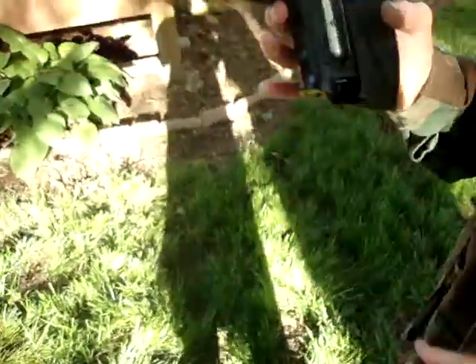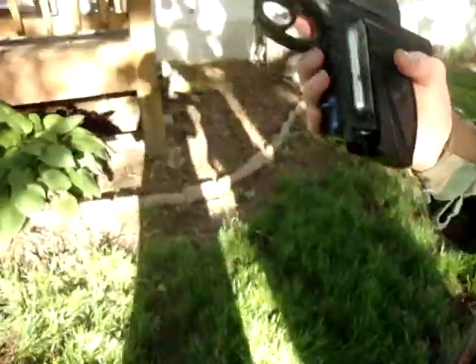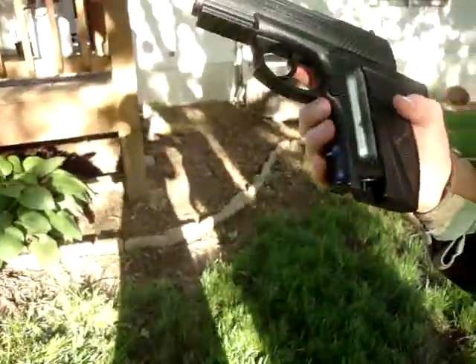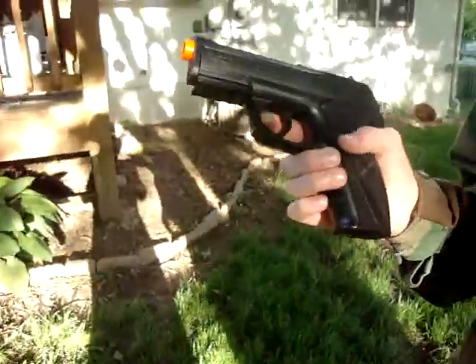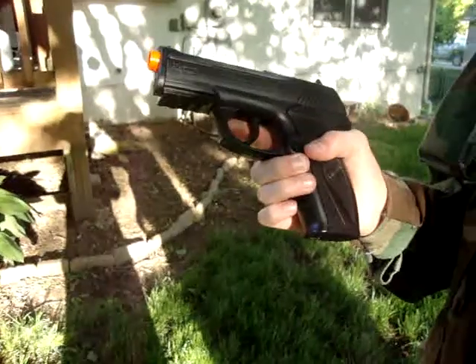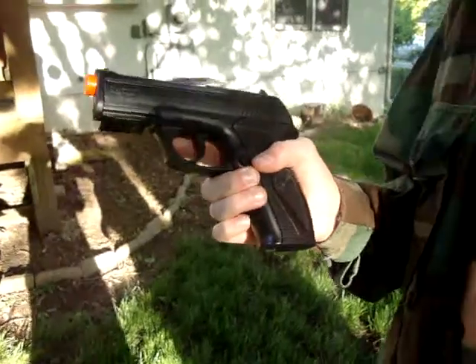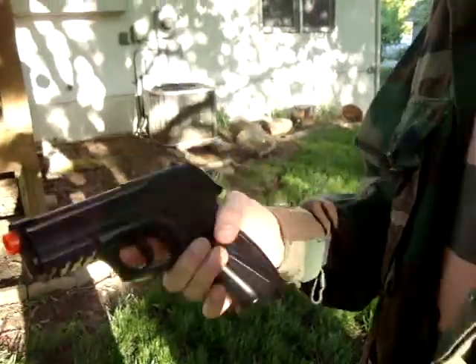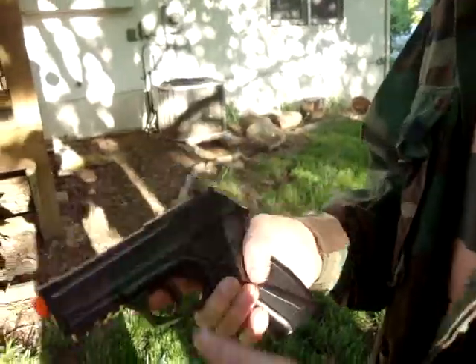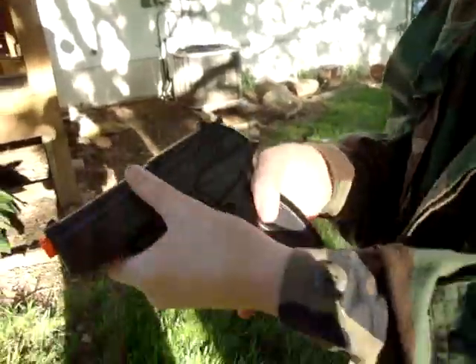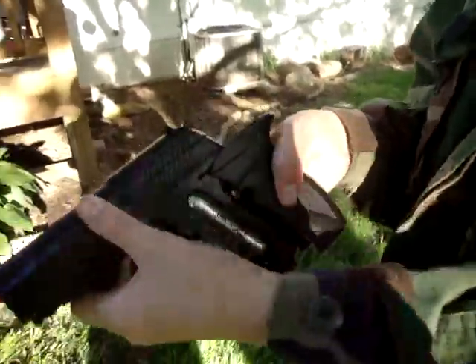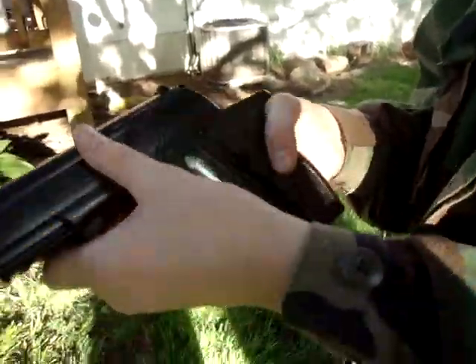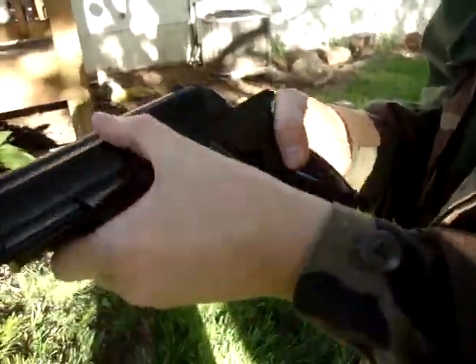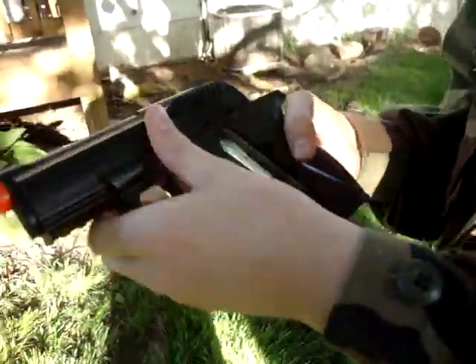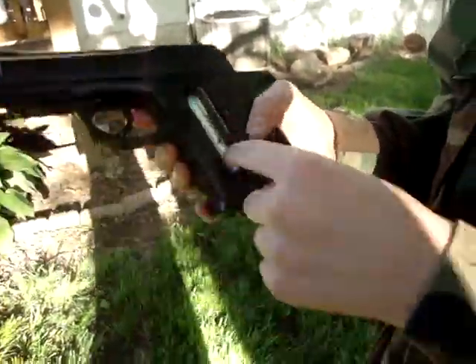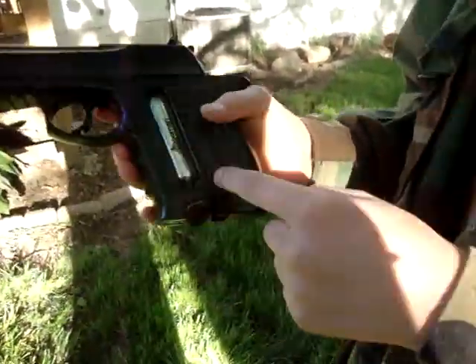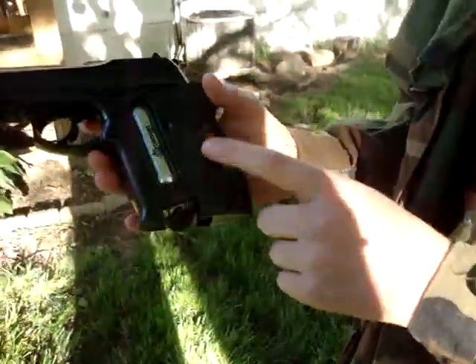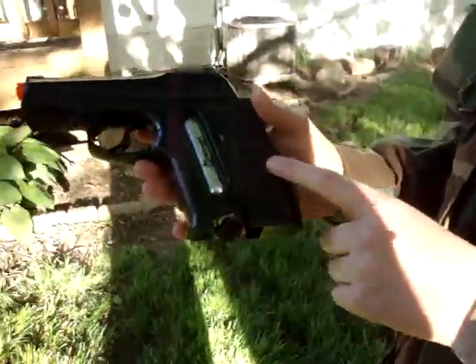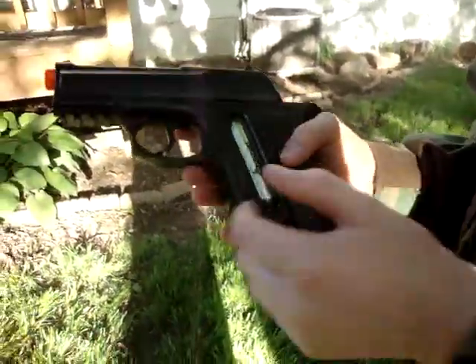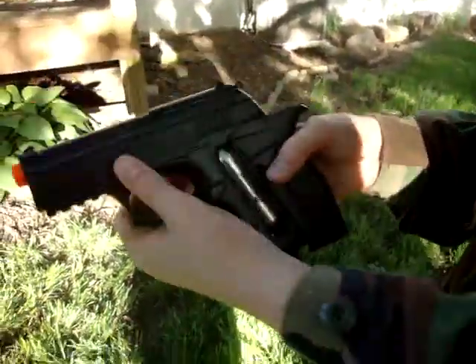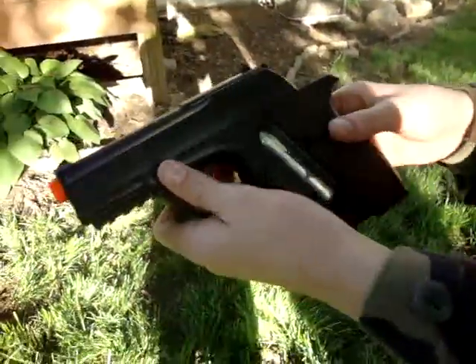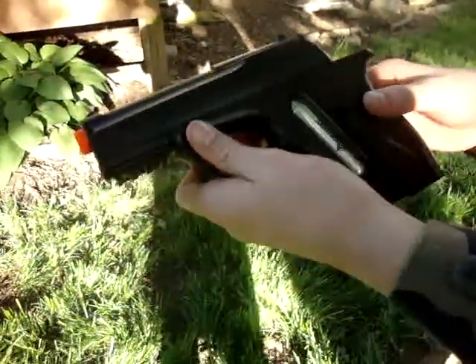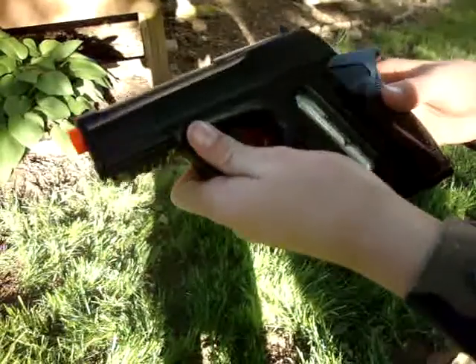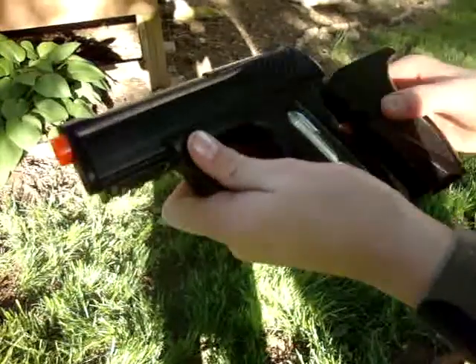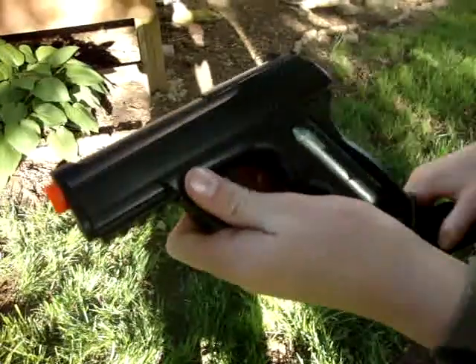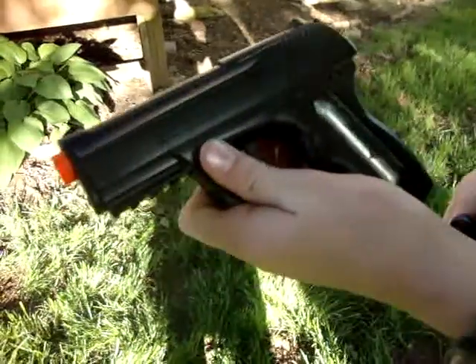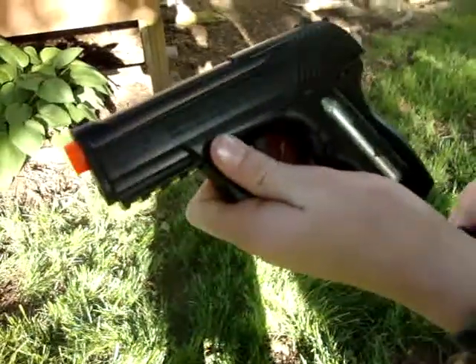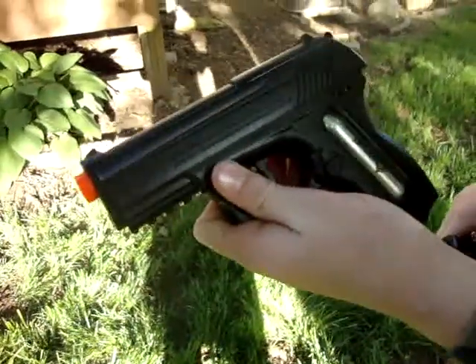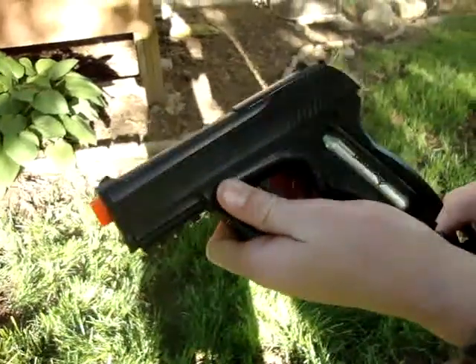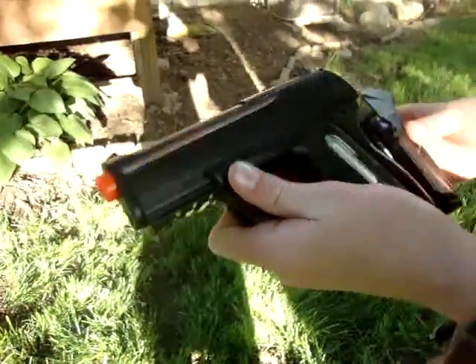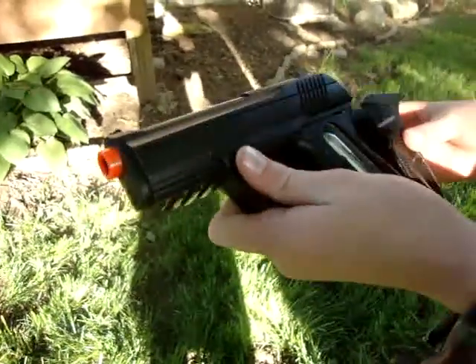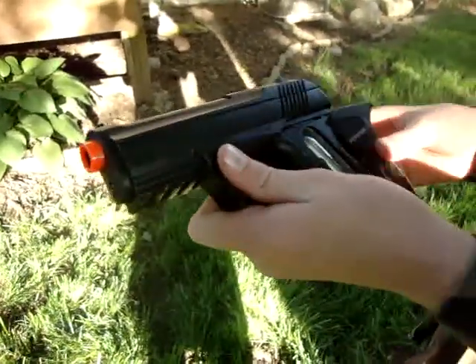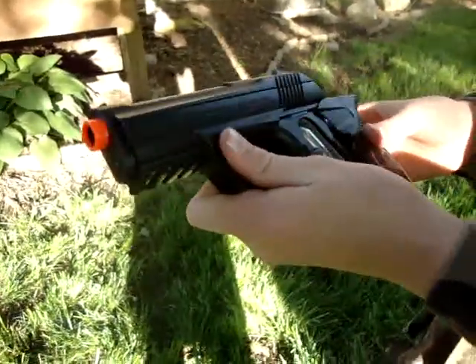Then you just push this forward. One good thing about this — sometimes the handle grip can get in the way, so it can just pull and it'll come off, which is nice.